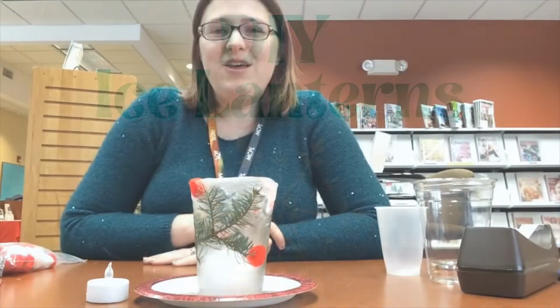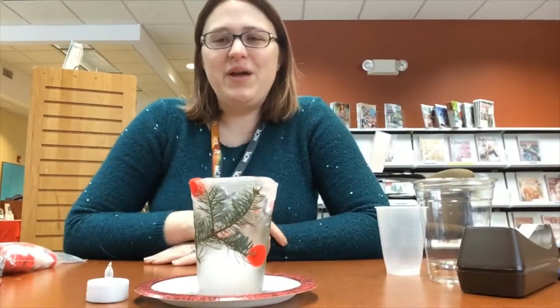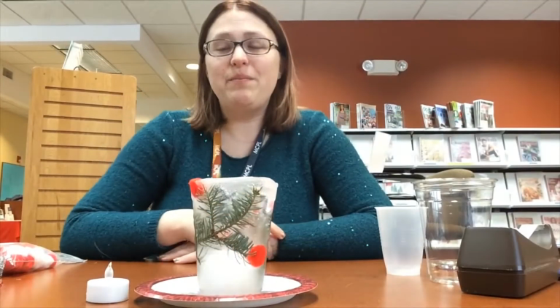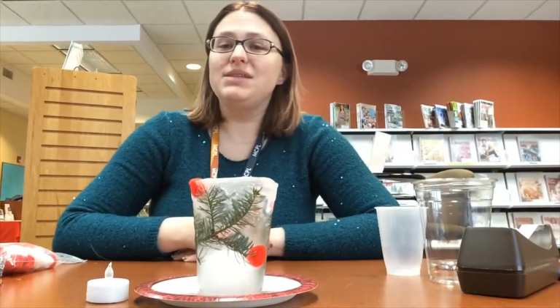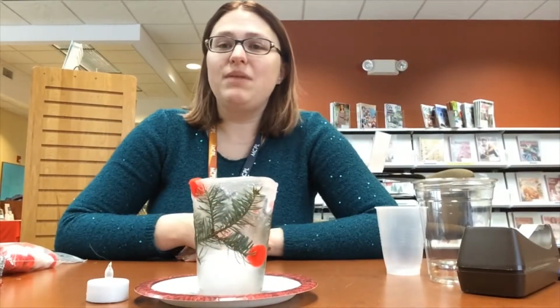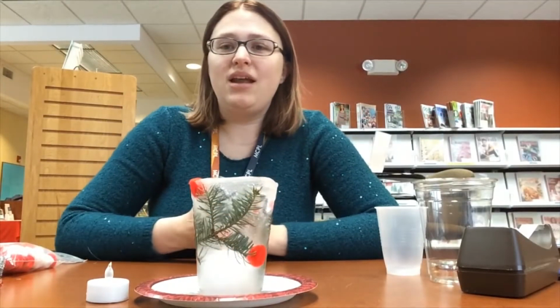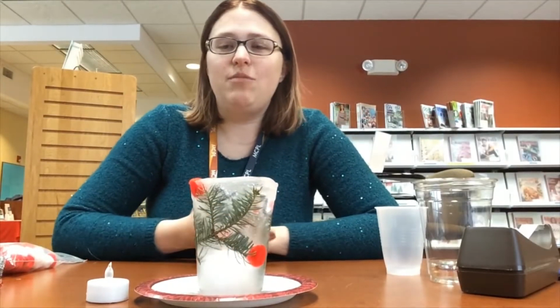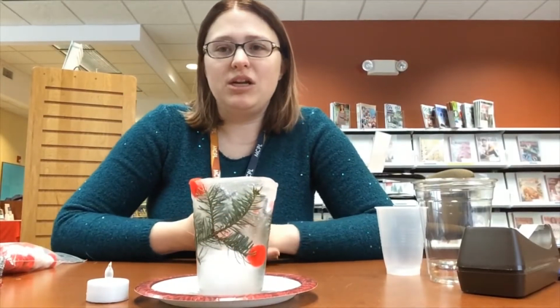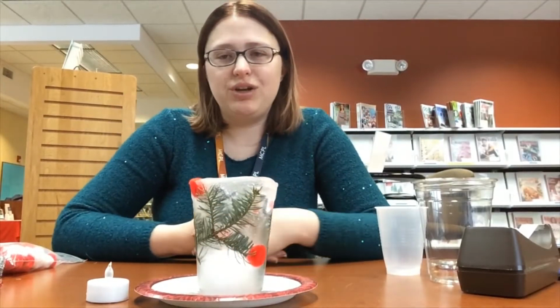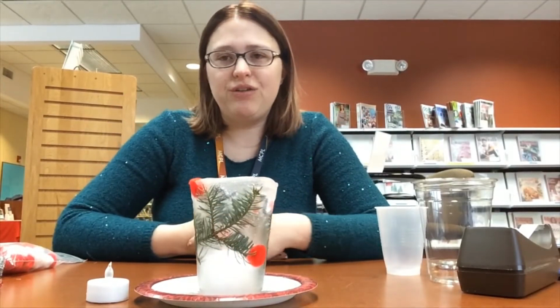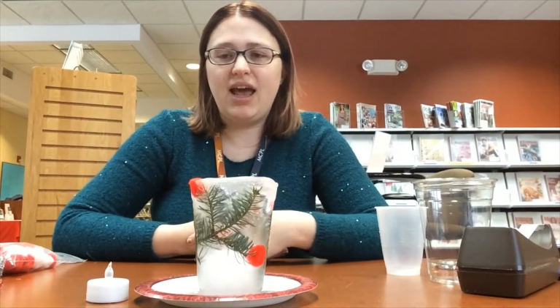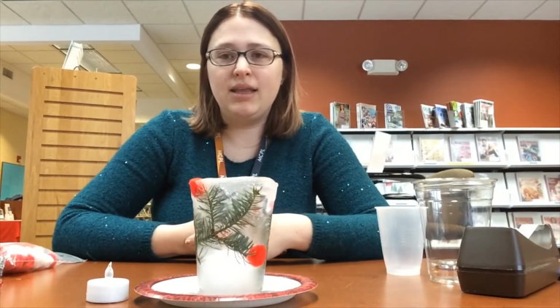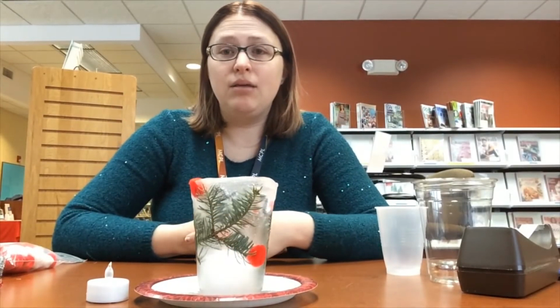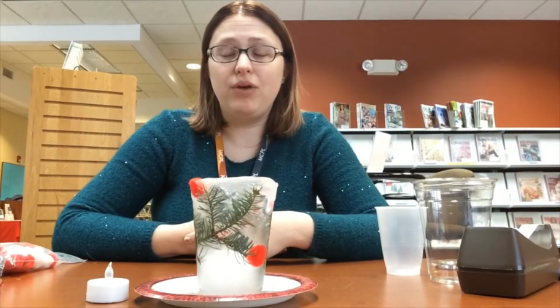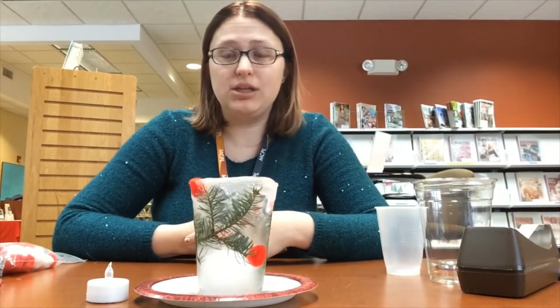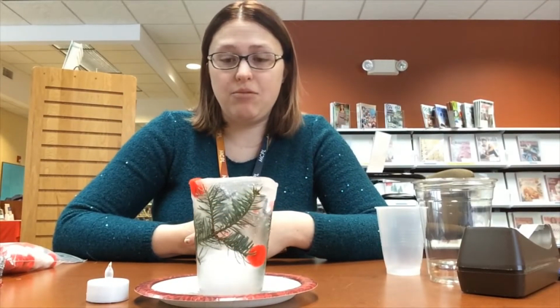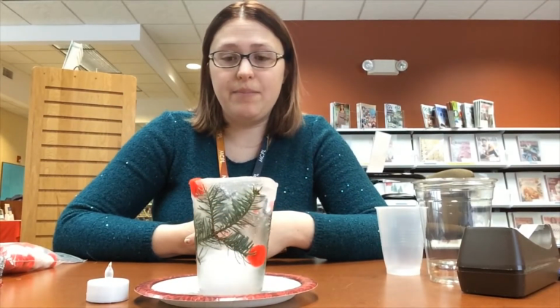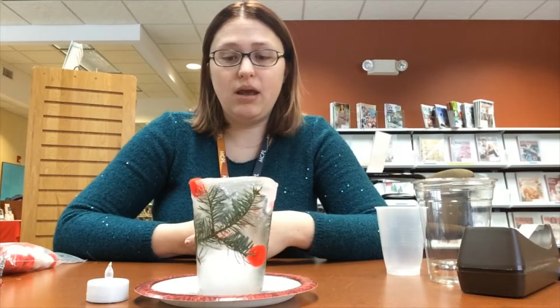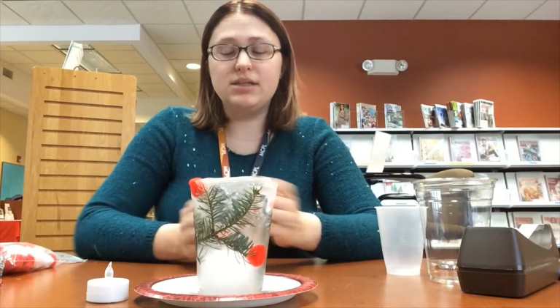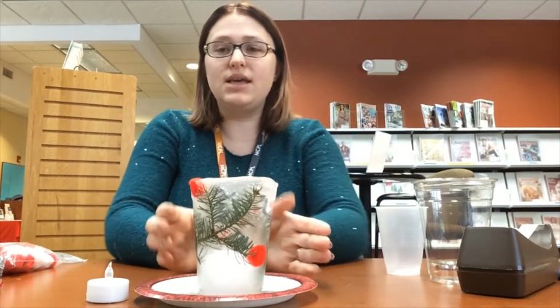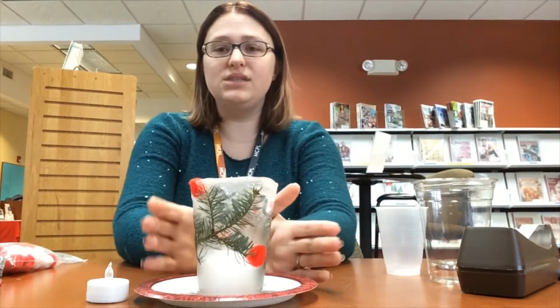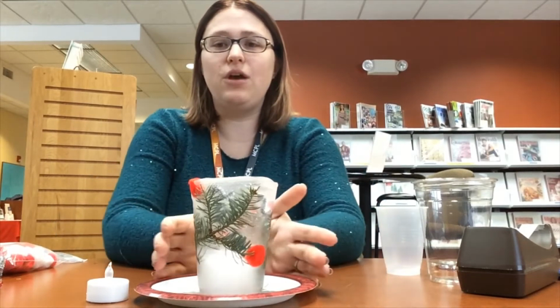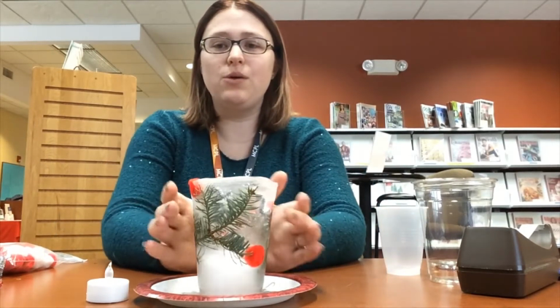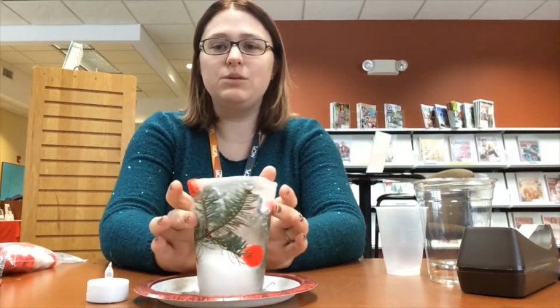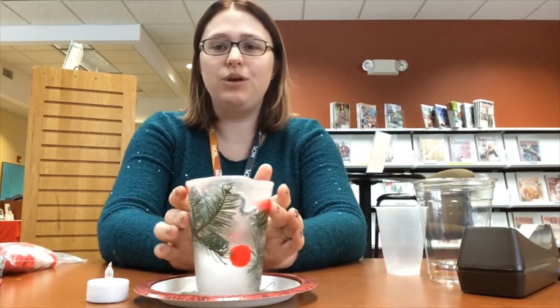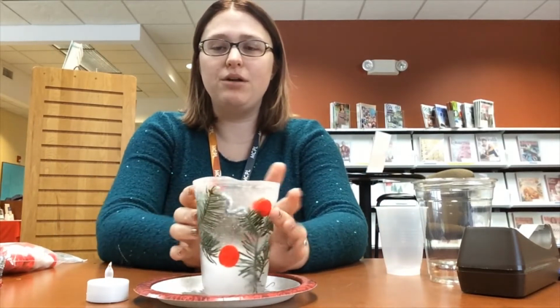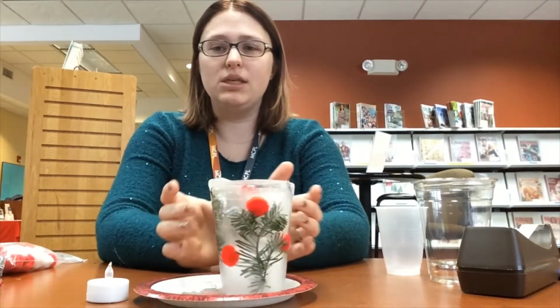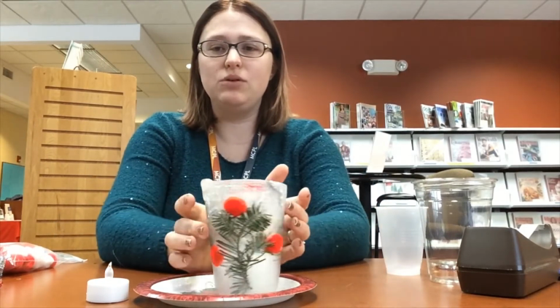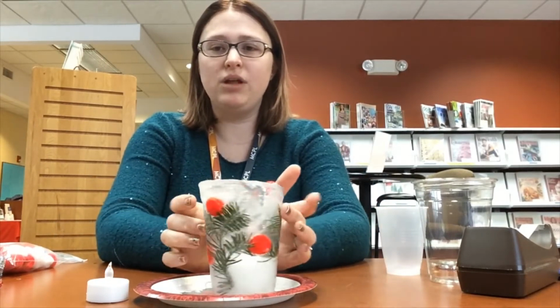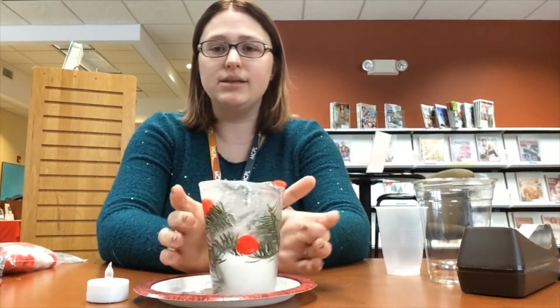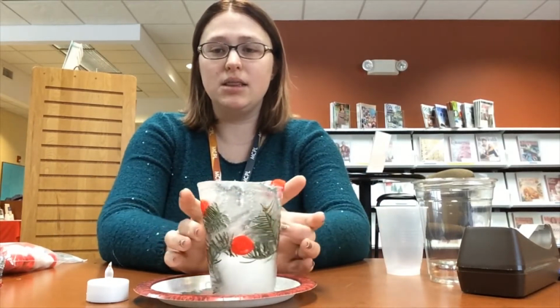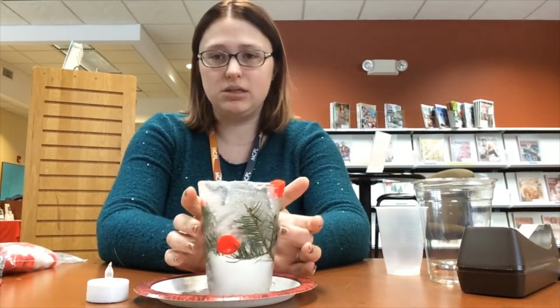Hello, my name is Heather Bain and I am the branch coordinator over at the Hatley Branch Library. Today's video is going to be showing you how to make this beautiful ice lantern.